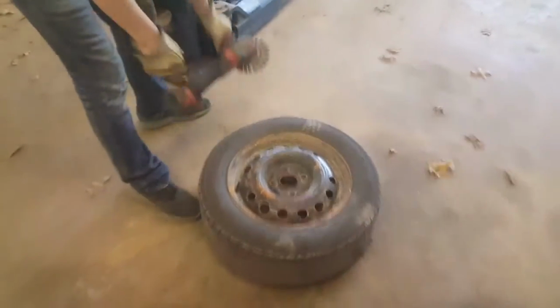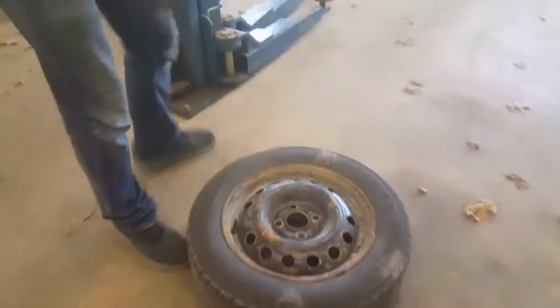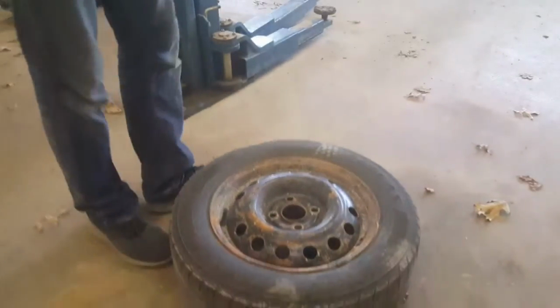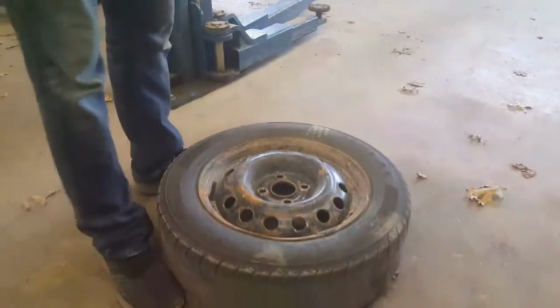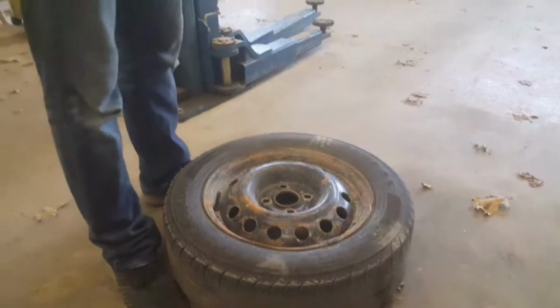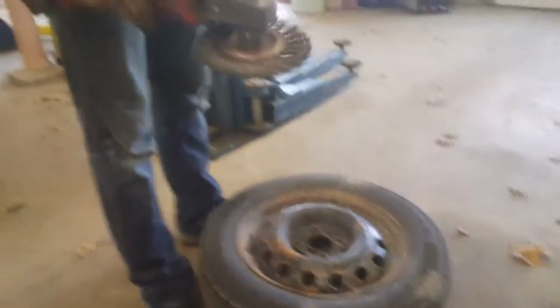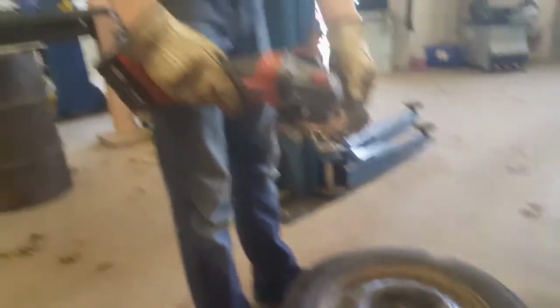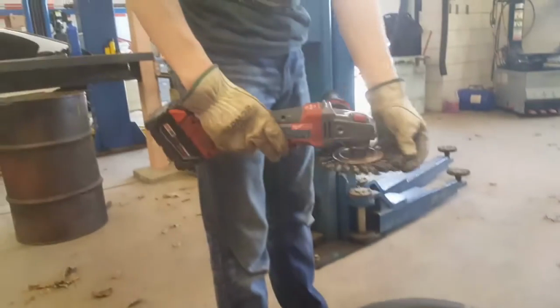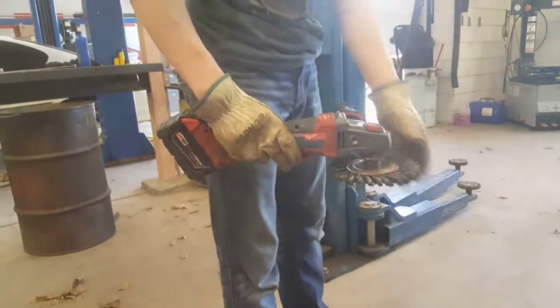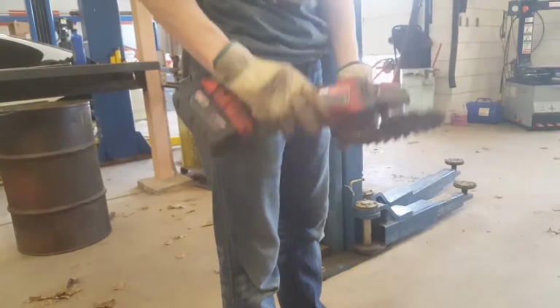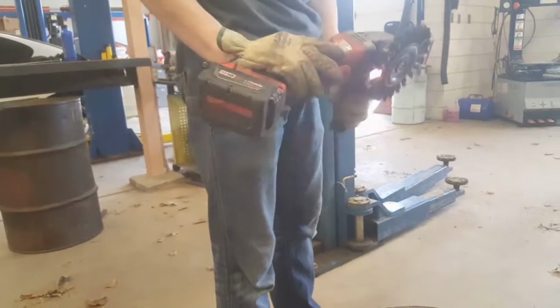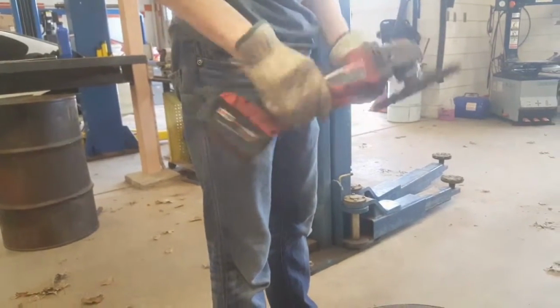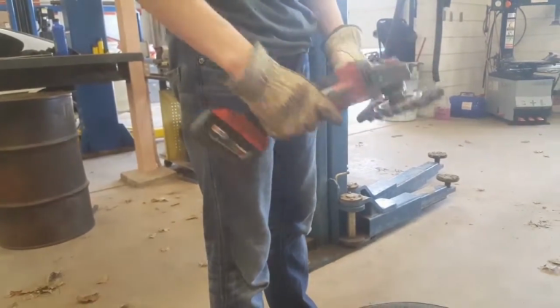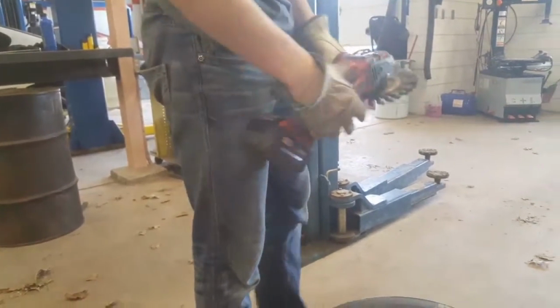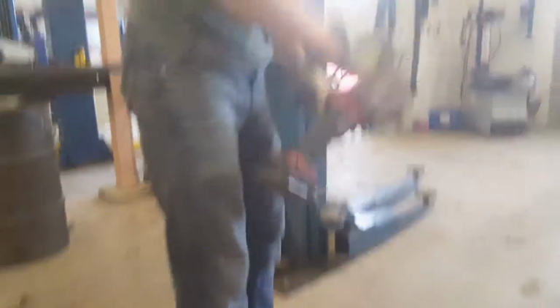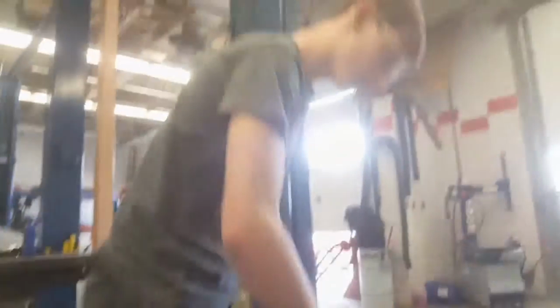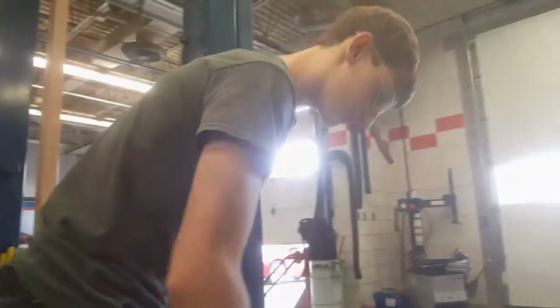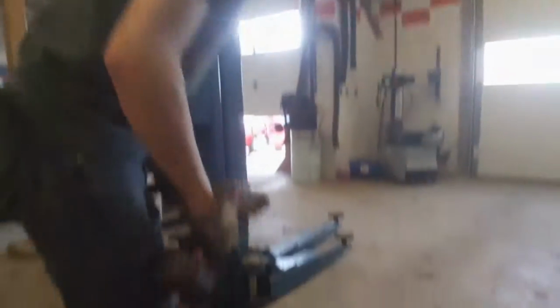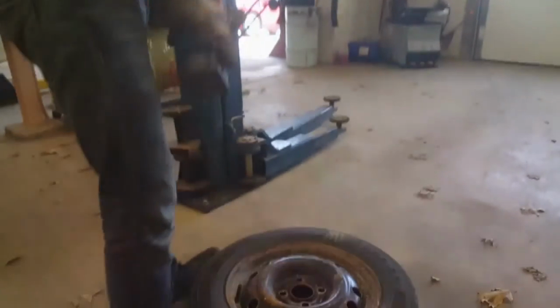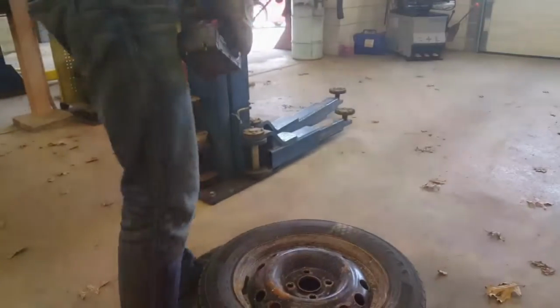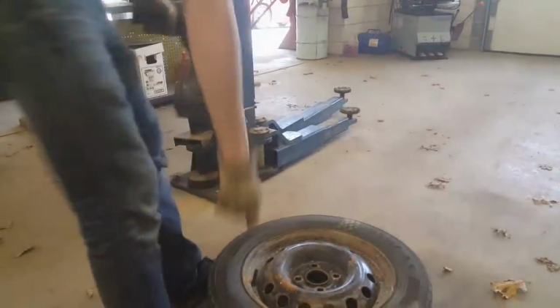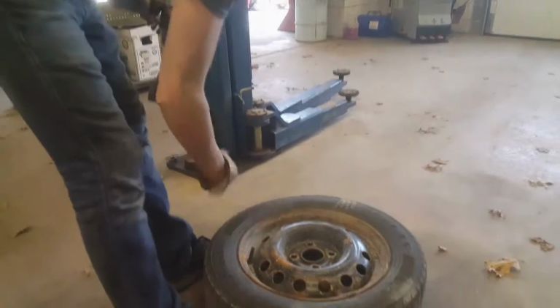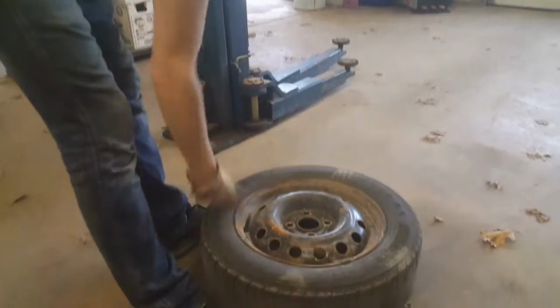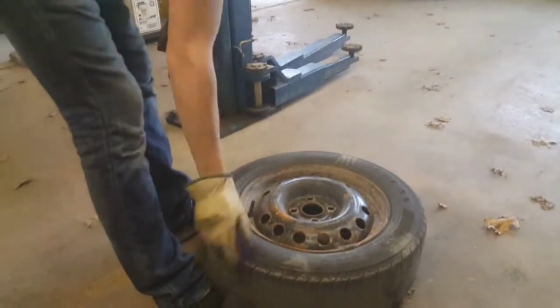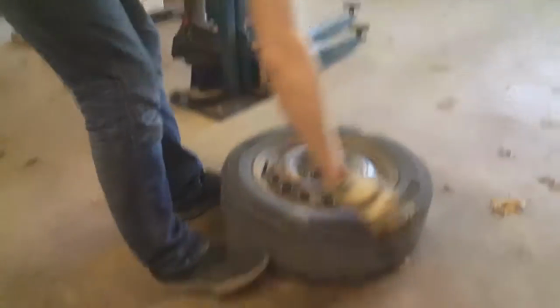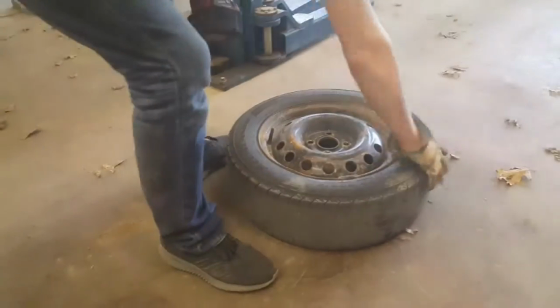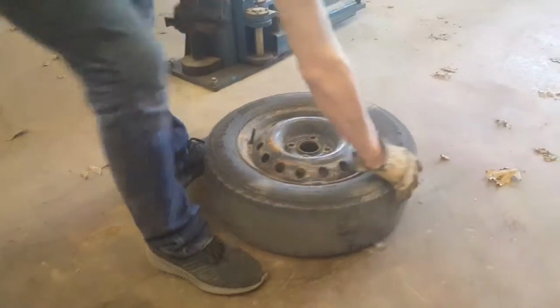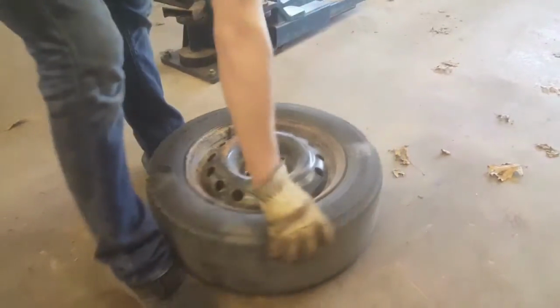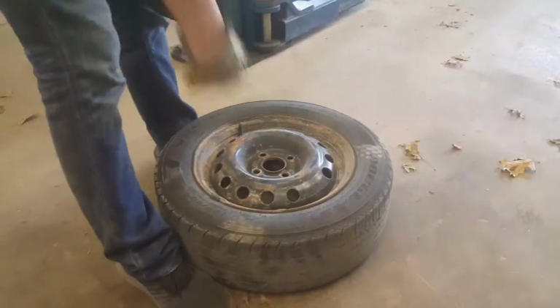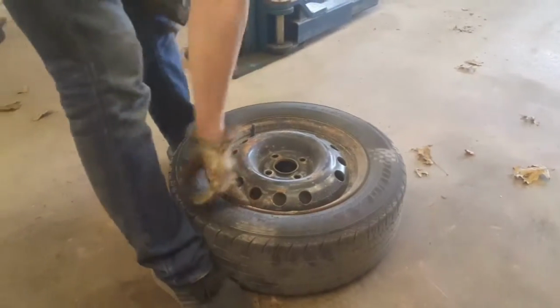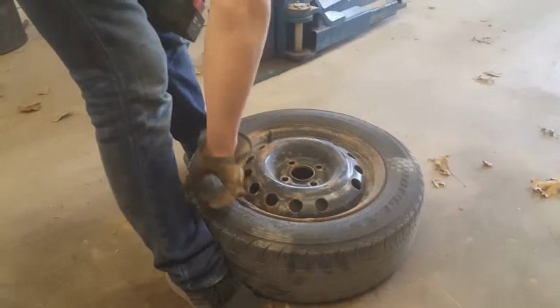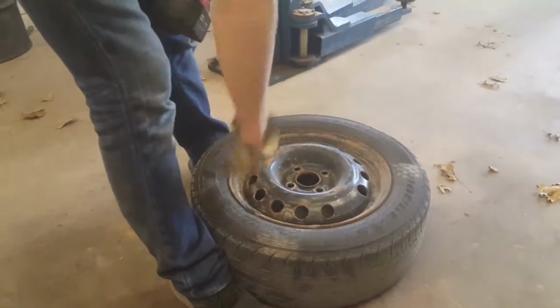What I use is this attachment for a grinder. Just go ahead and make sure you watch out for your valve stem, because you can tear that off, along with the fan and the weight.